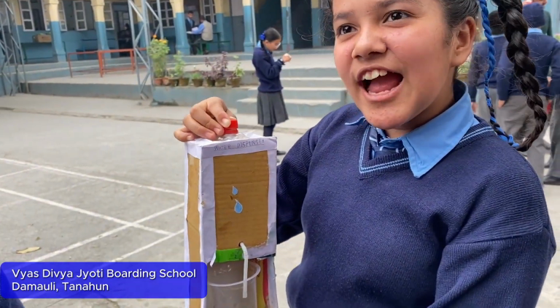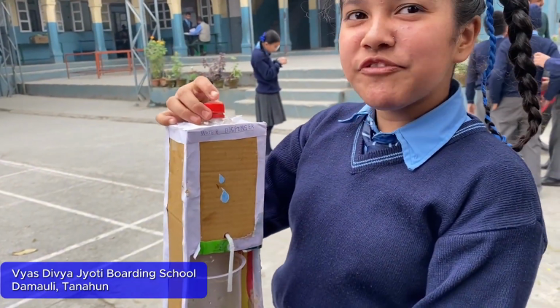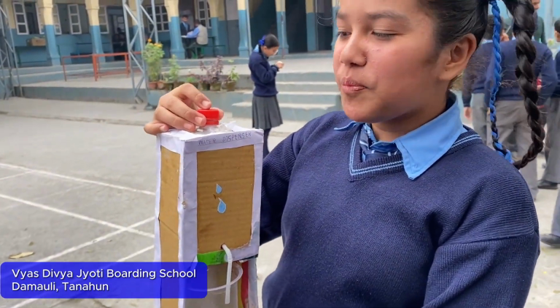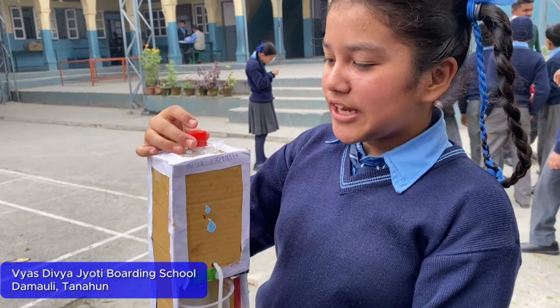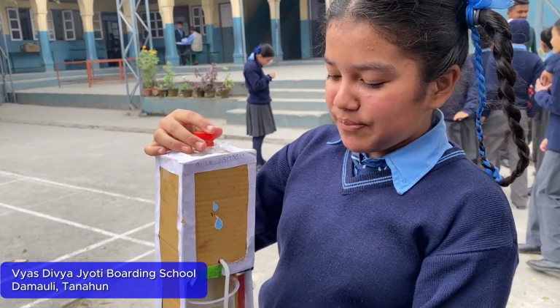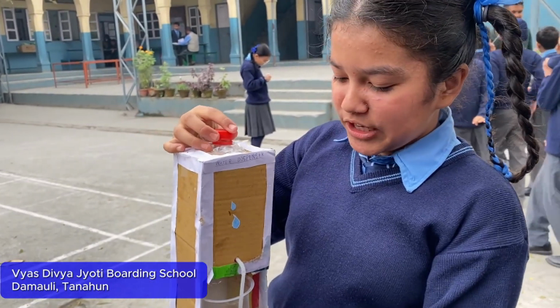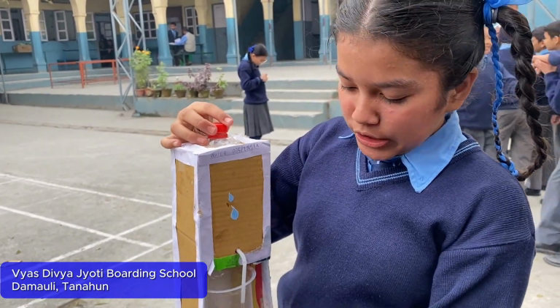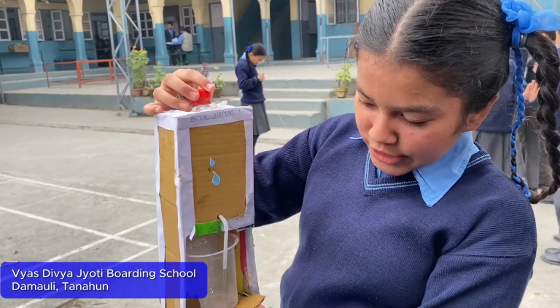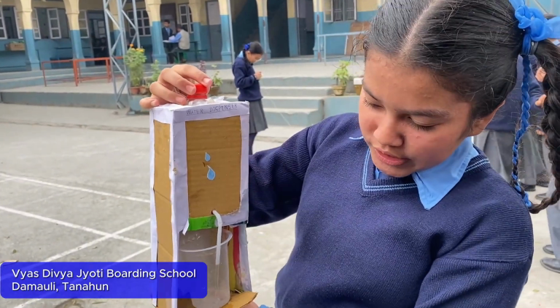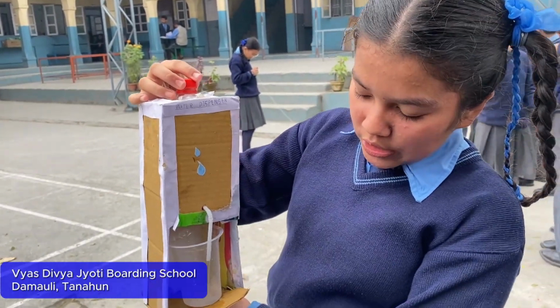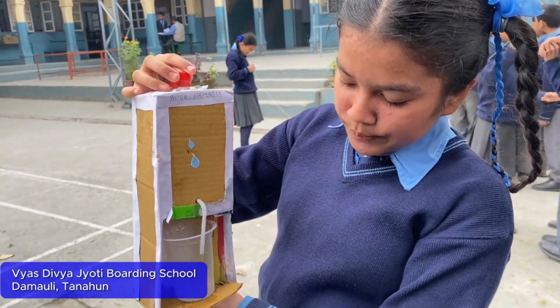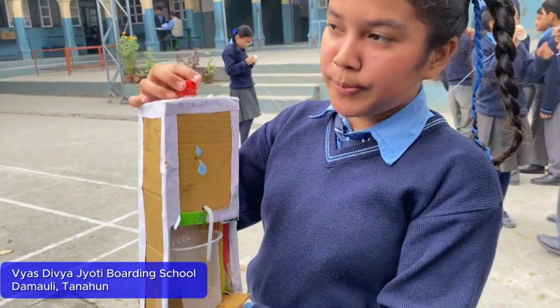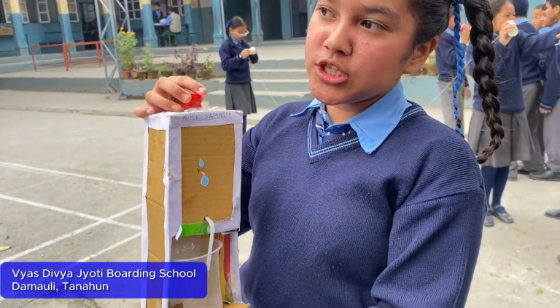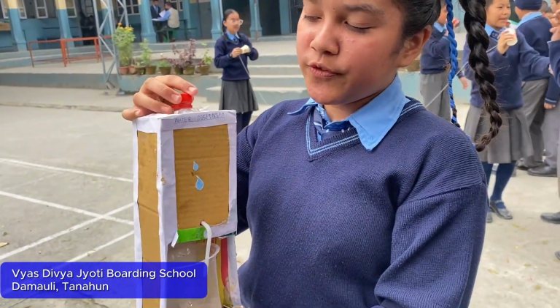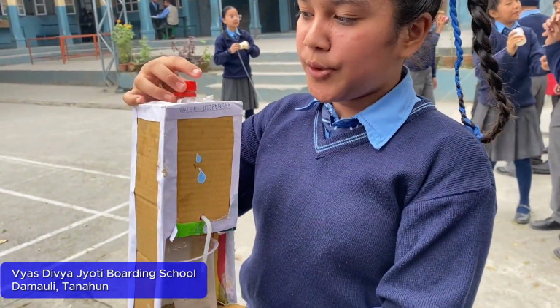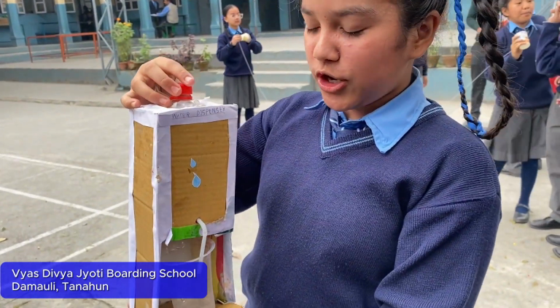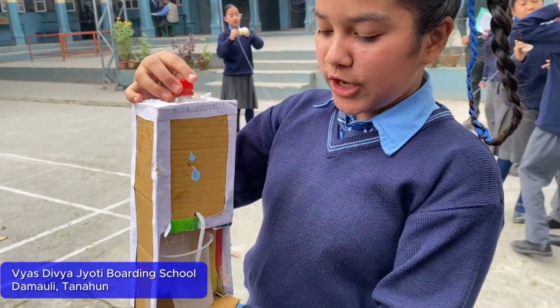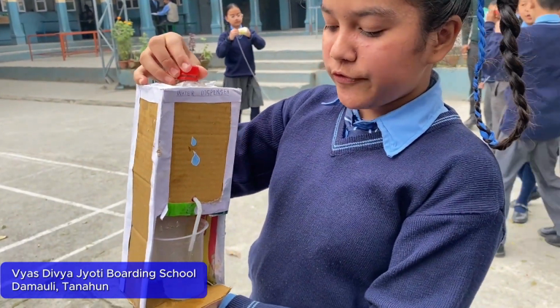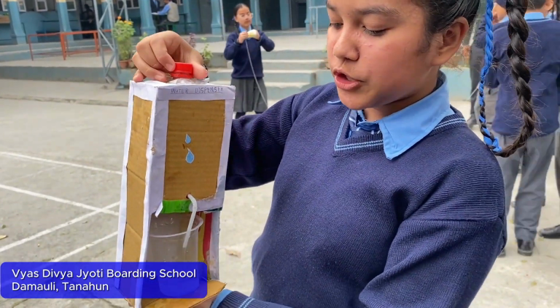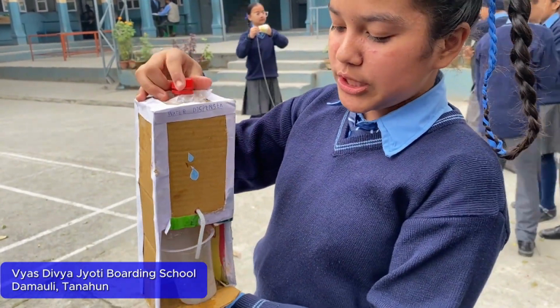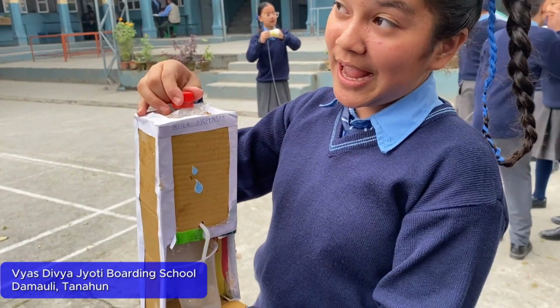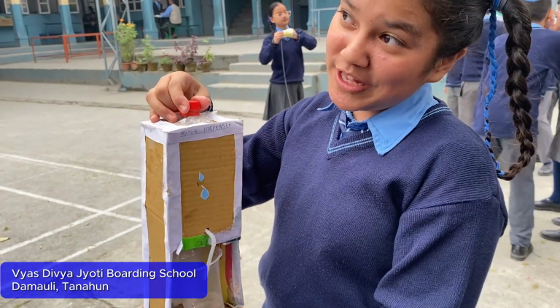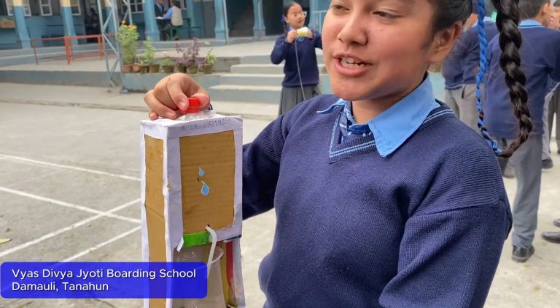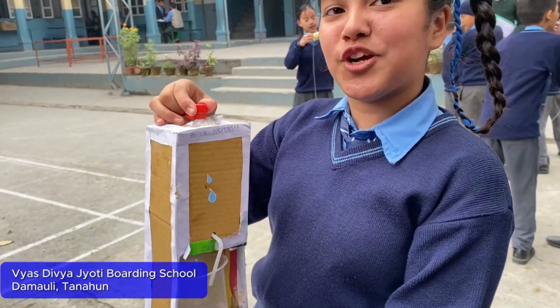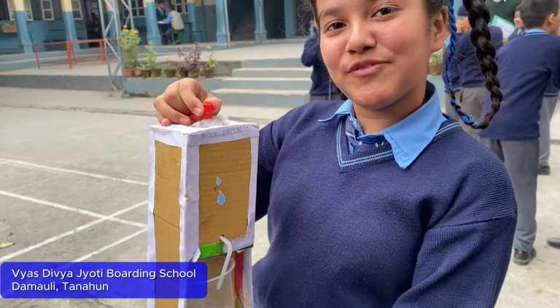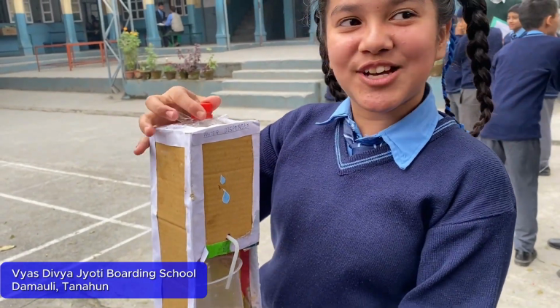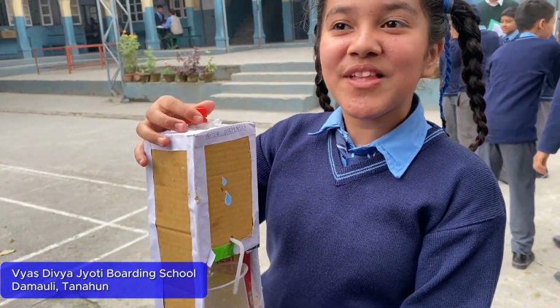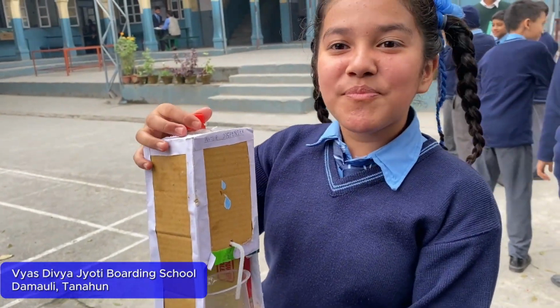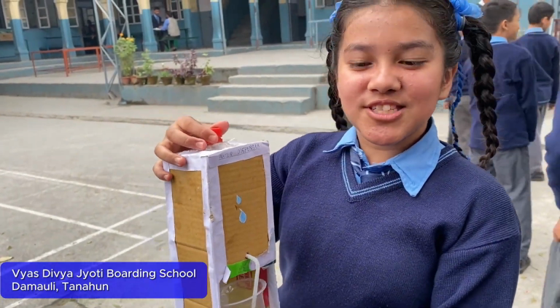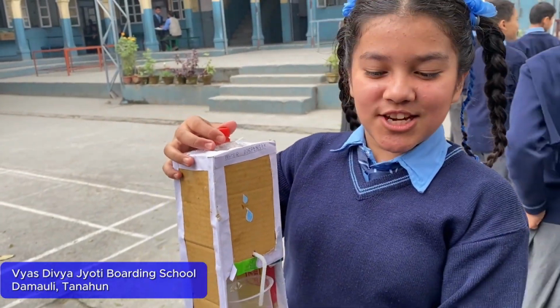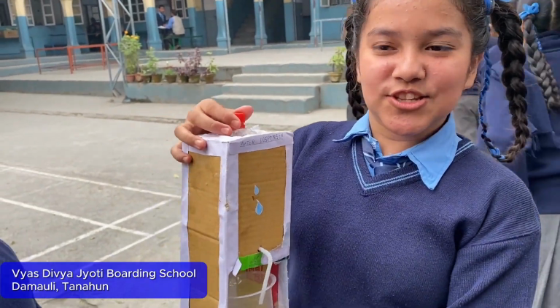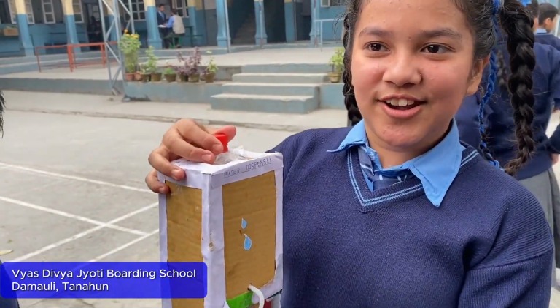If we open the cap, then the water will come because of pressure up there. And if we close the cap, then the water will not be able to go, because there is no air.